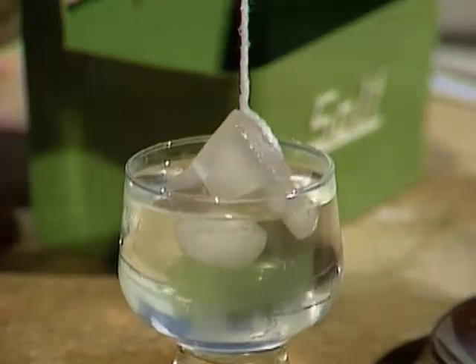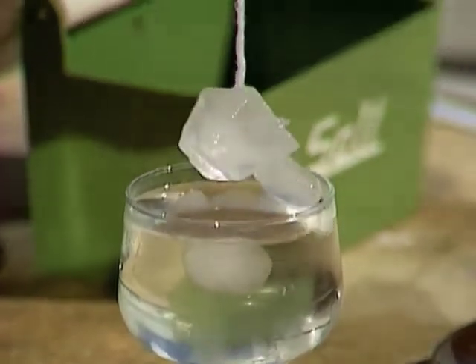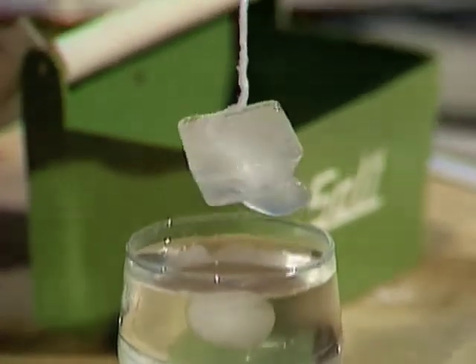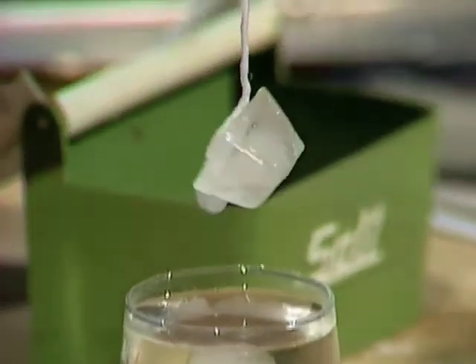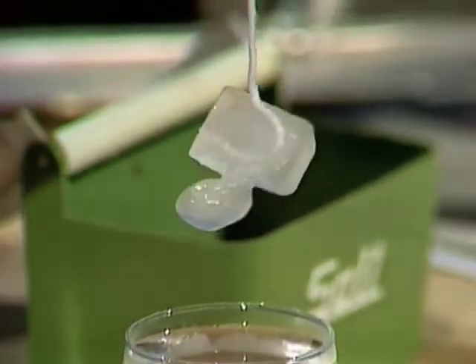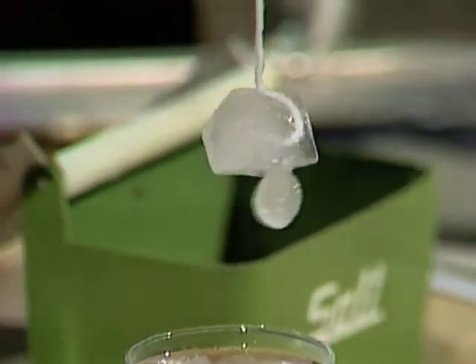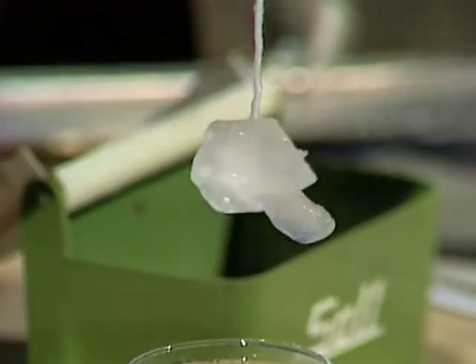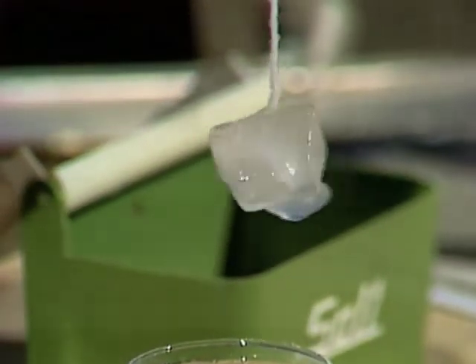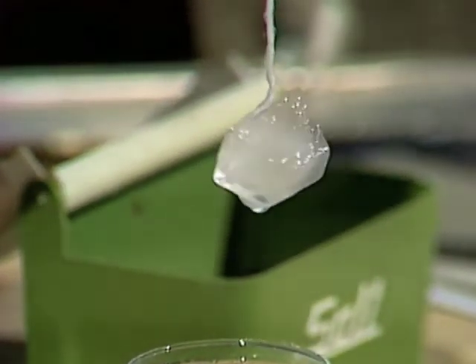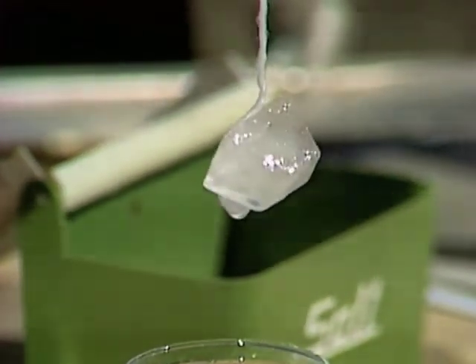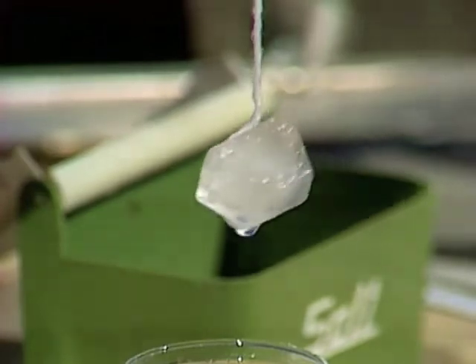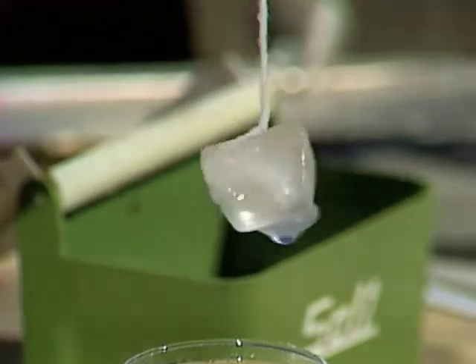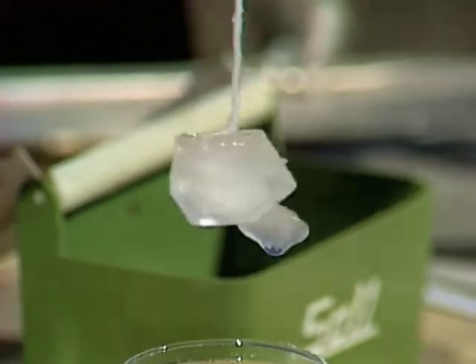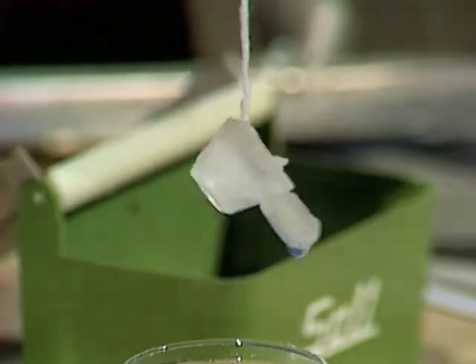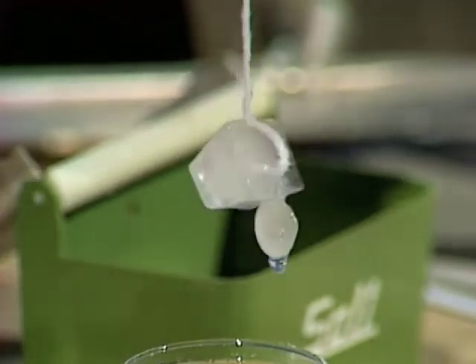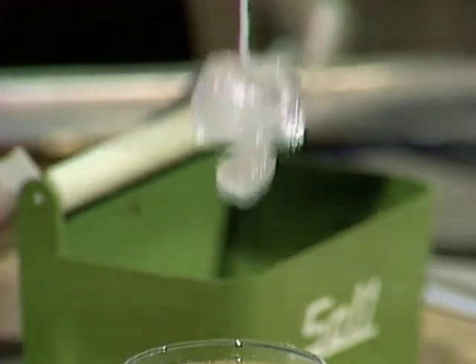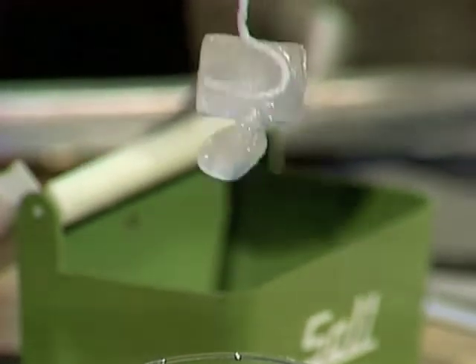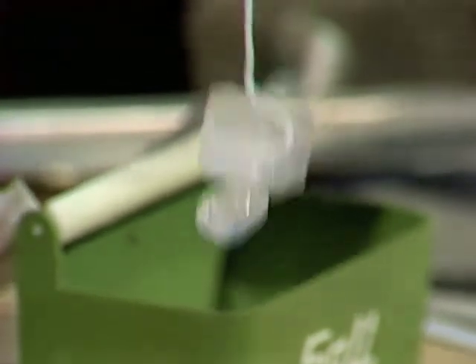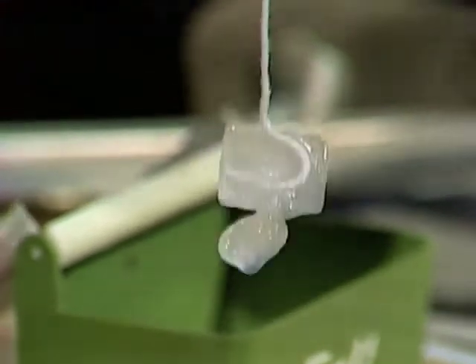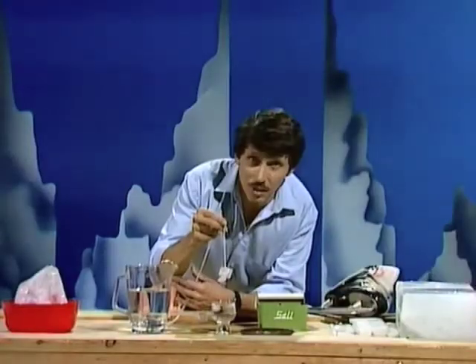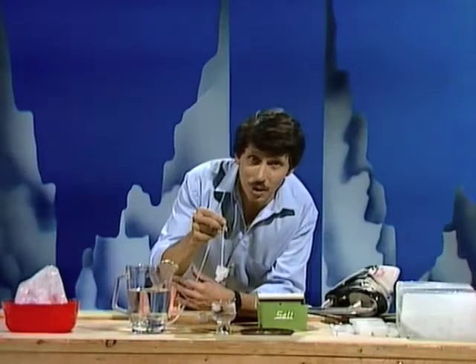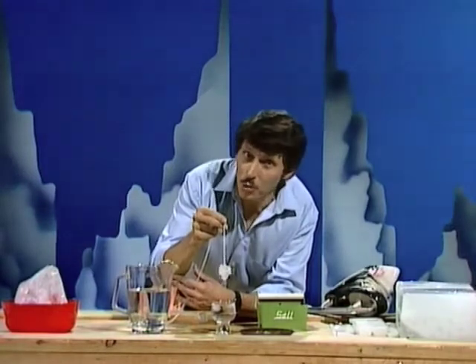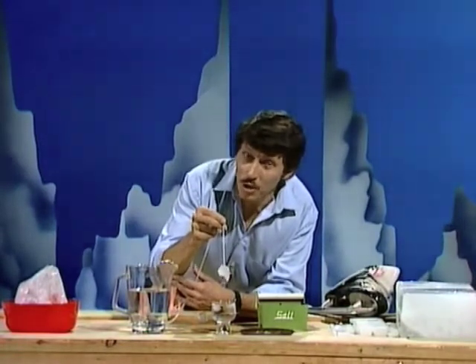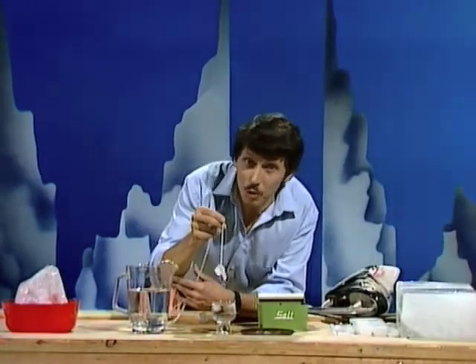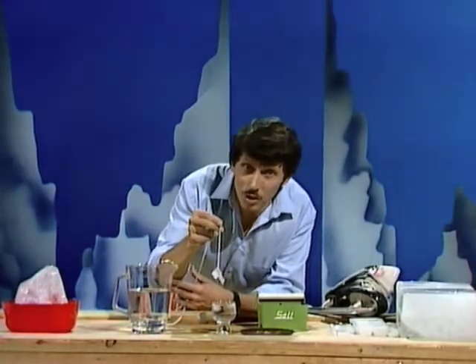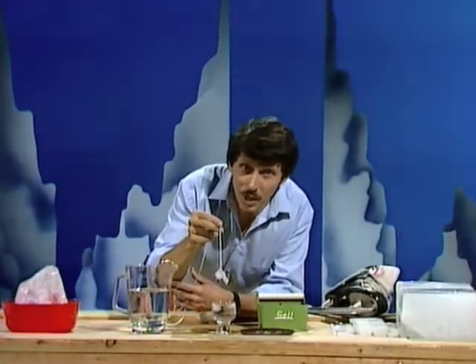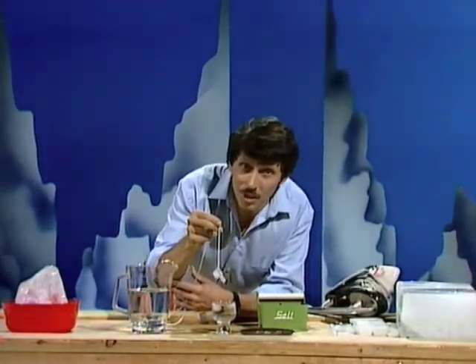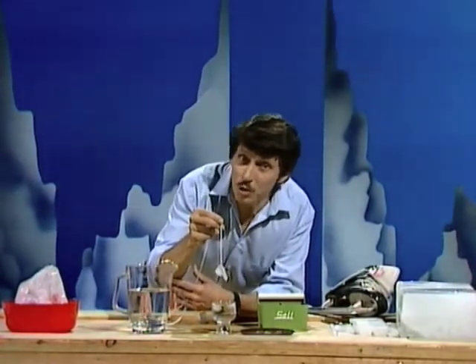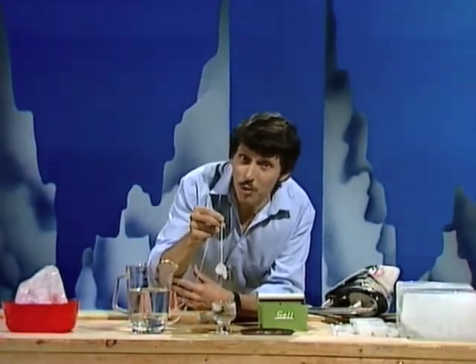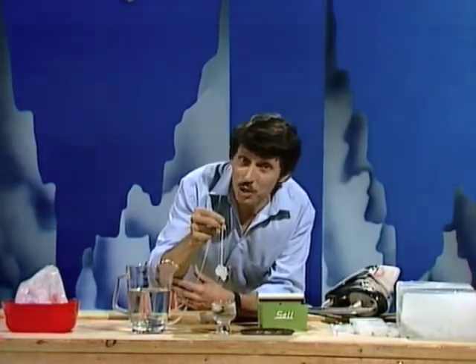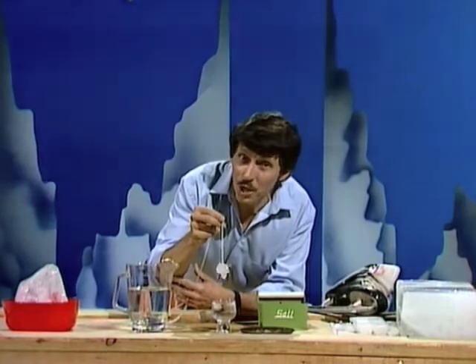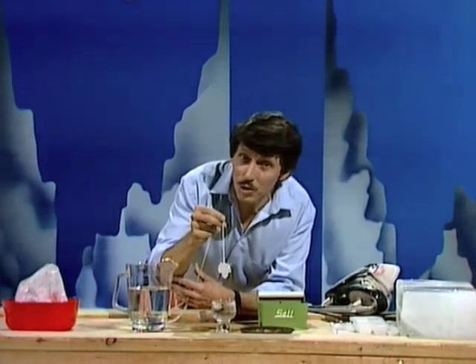So what happens if I lift the string up? You guessed it — the ice cube will stay there. Have a look at that! Even enough salt spilled over the edge to attach another ice cube to it, and it will stay there for quite a while. So that's two ways of melting ice without heat, and two ways of refreezing without a refrigerator.